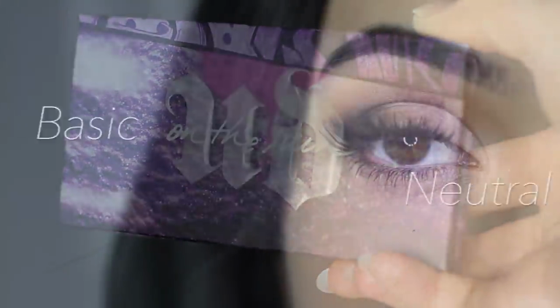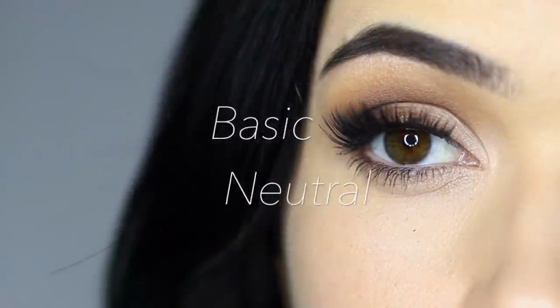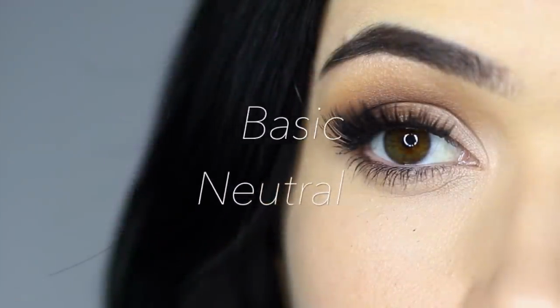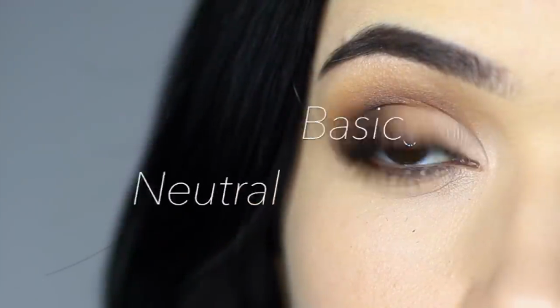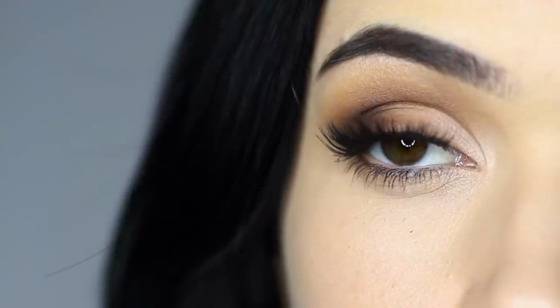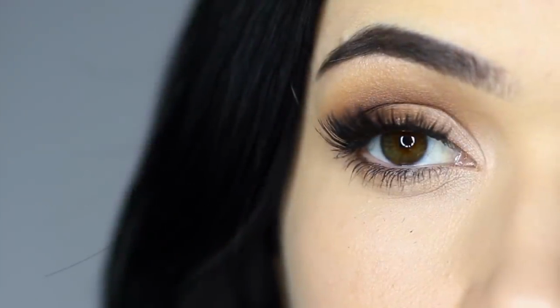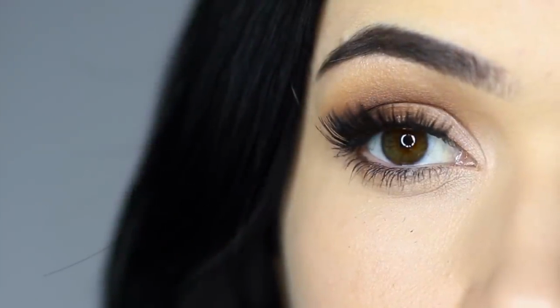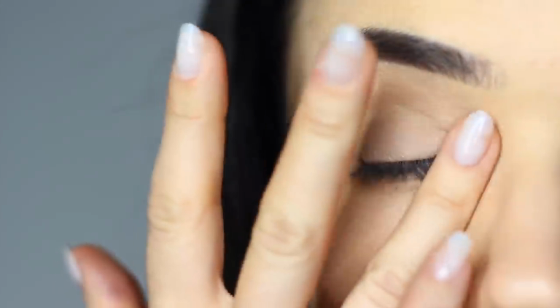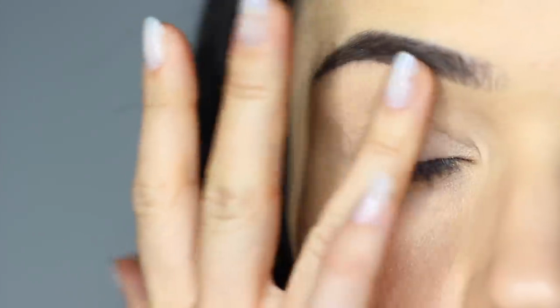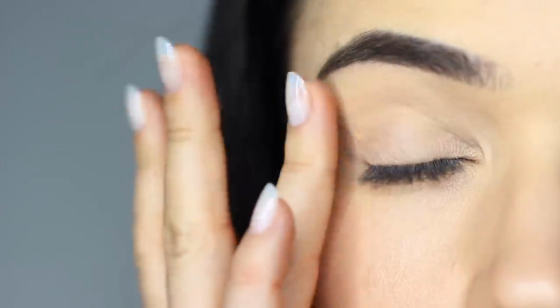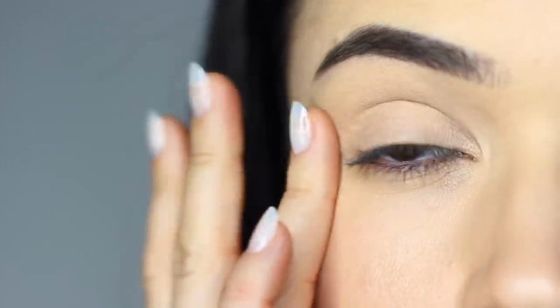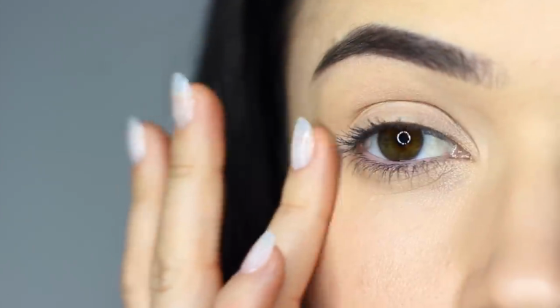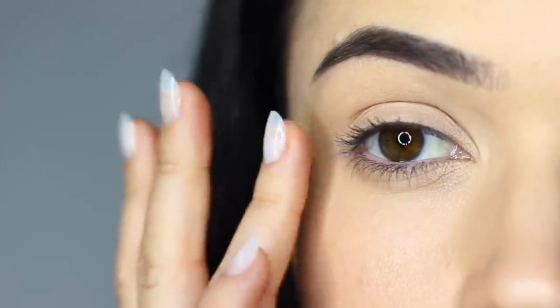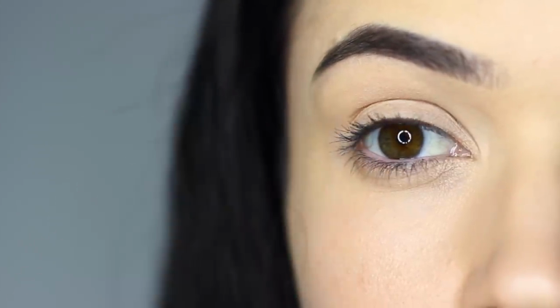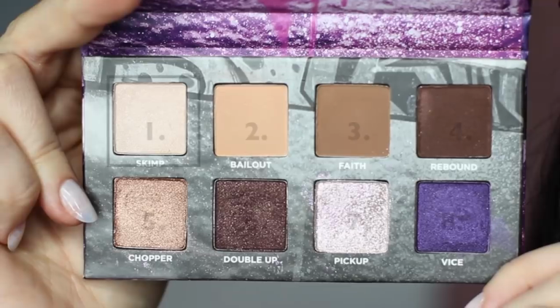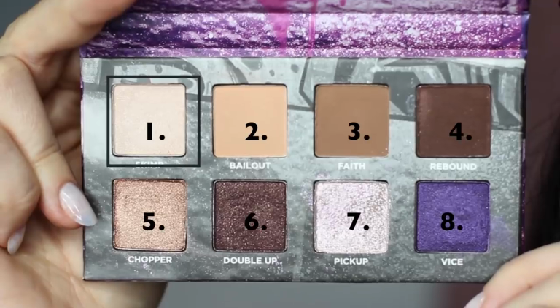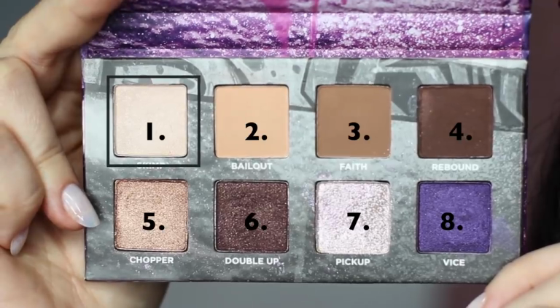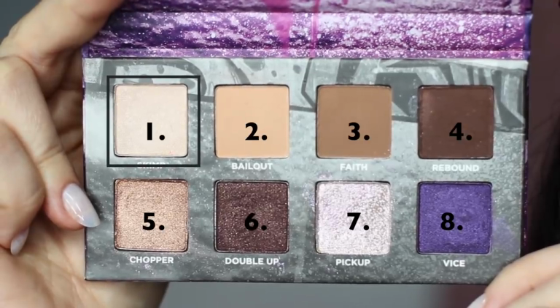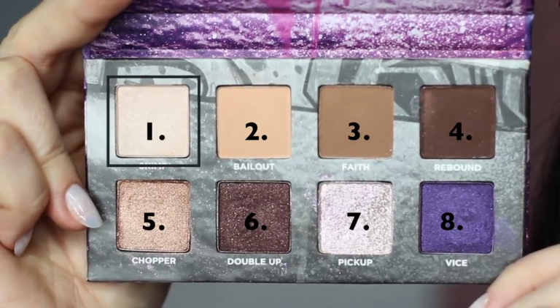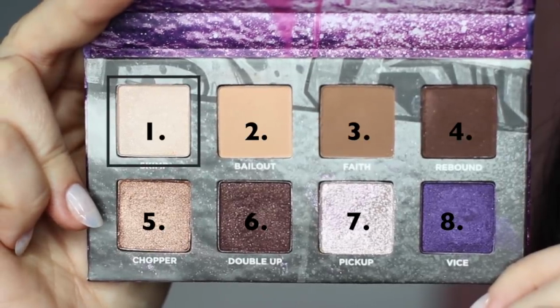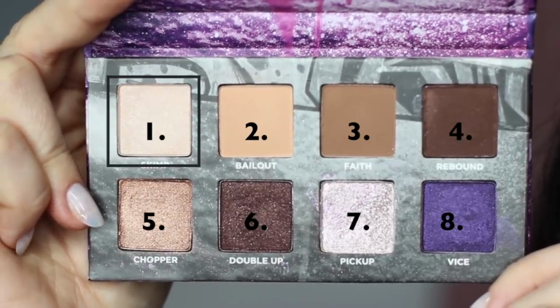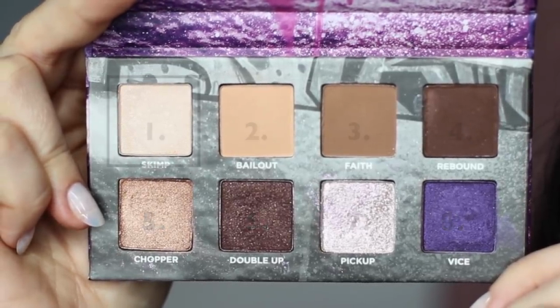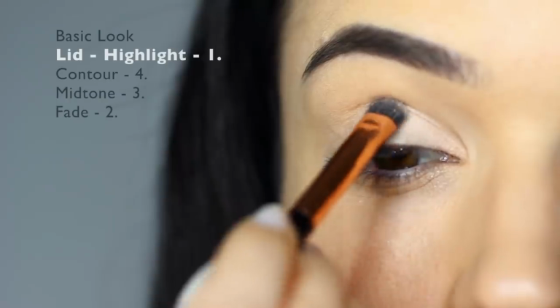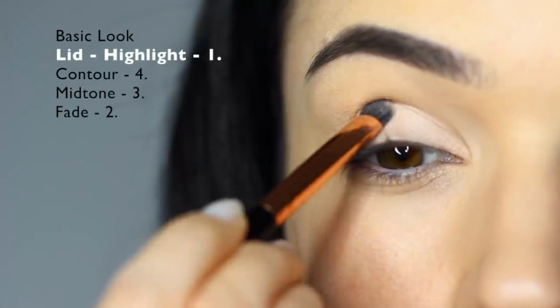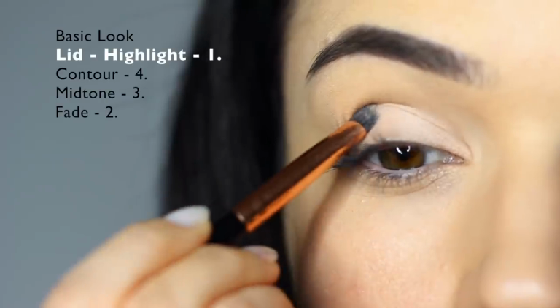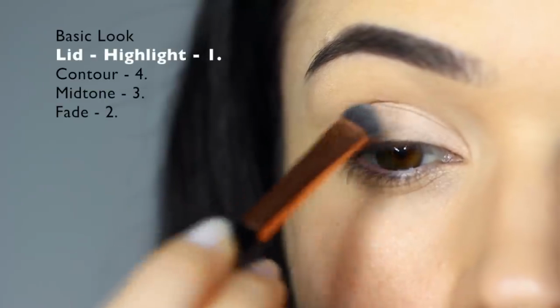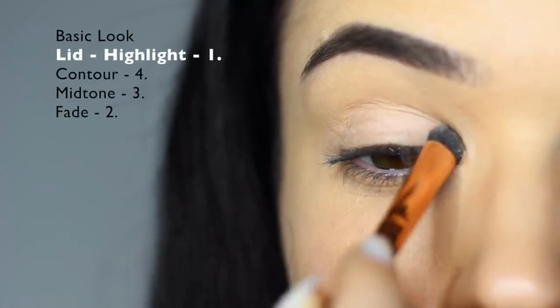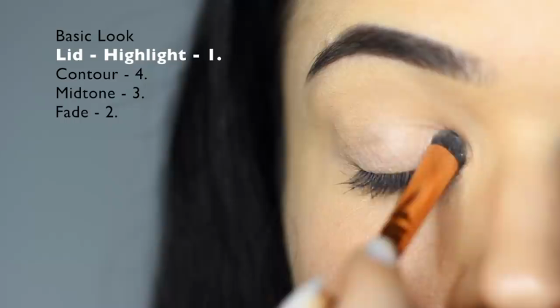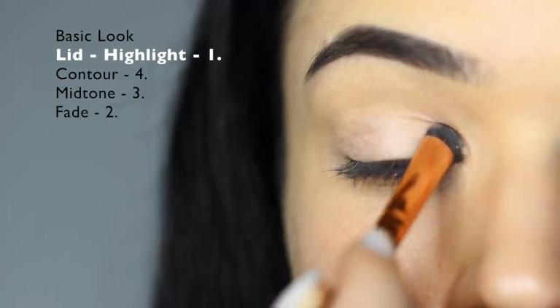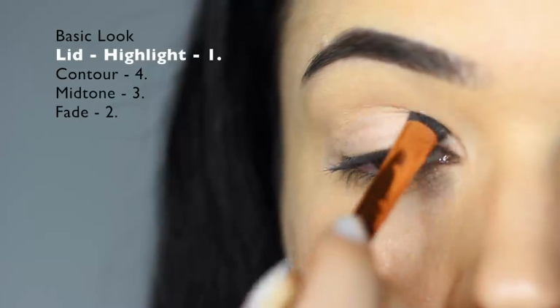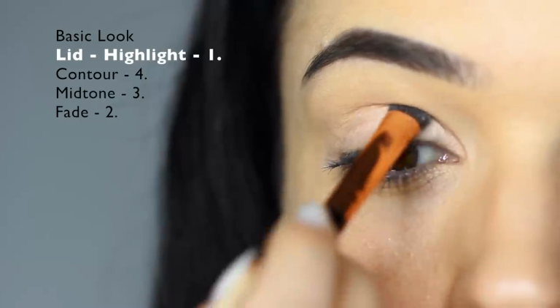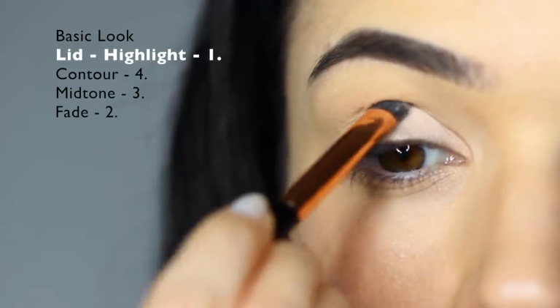Let's start off with the basic neutral look. I've already prepped the lids with a little bit of concealer and we're going to start off with shade number one. Use a flat brush and apply this all over the lid, focusing on that inner corner.